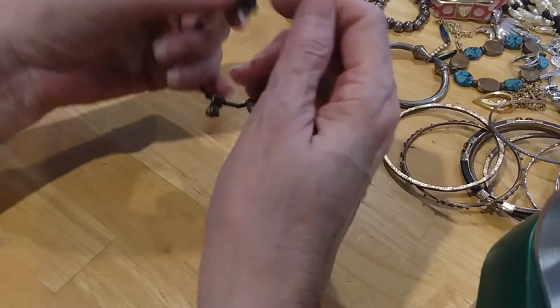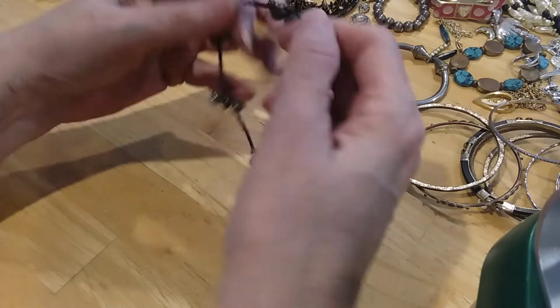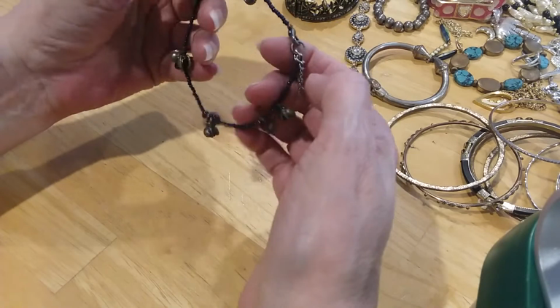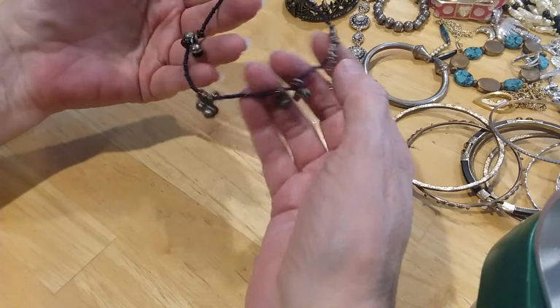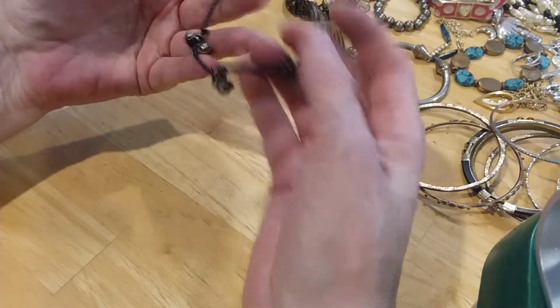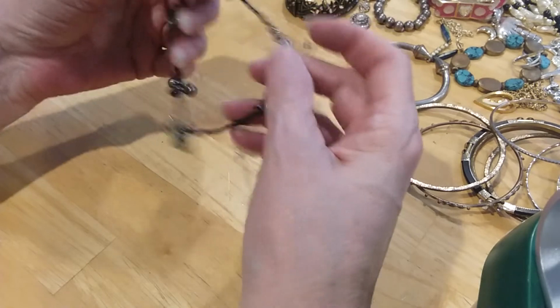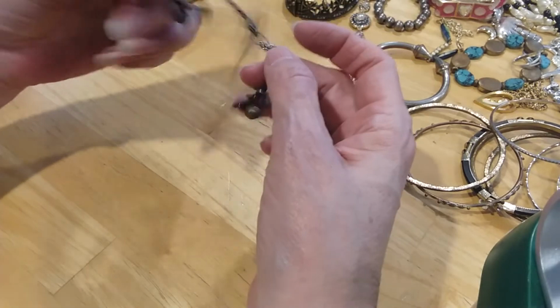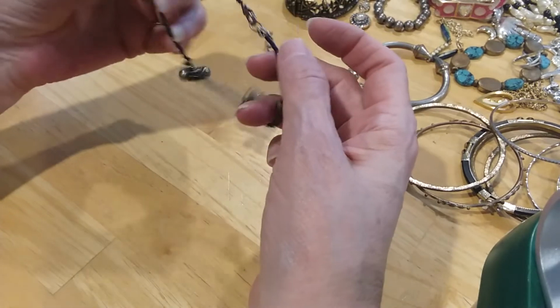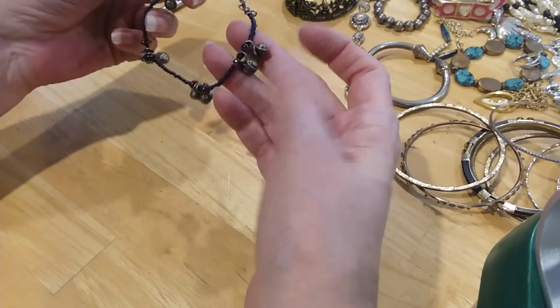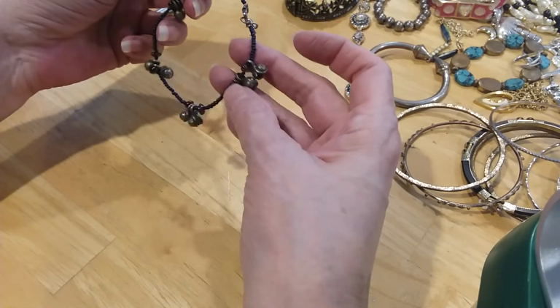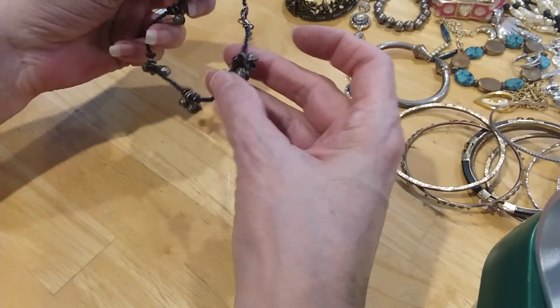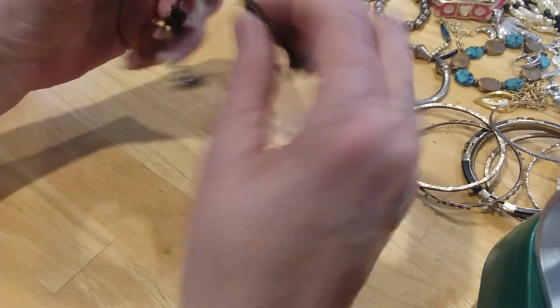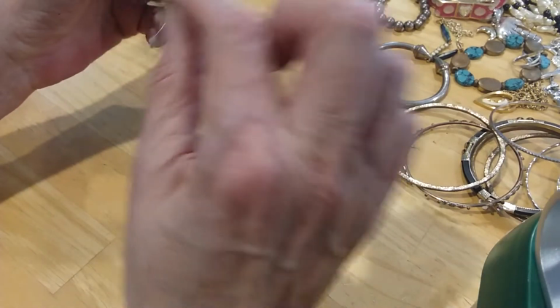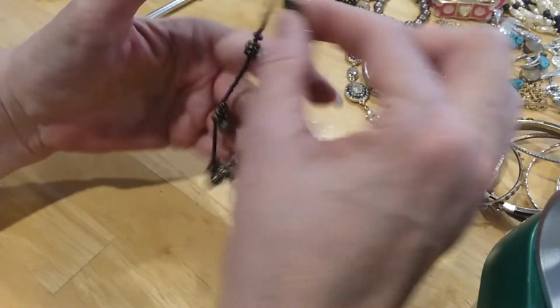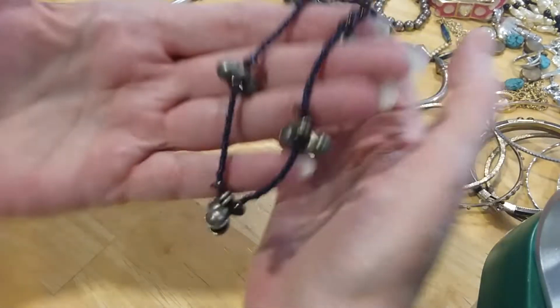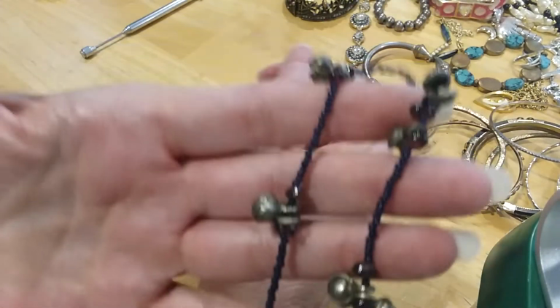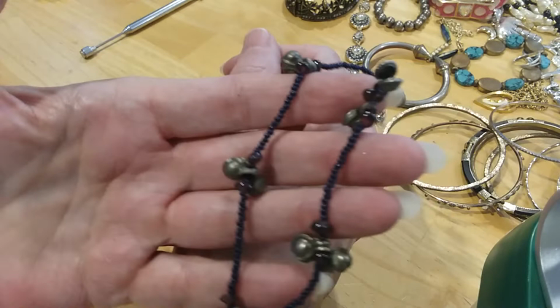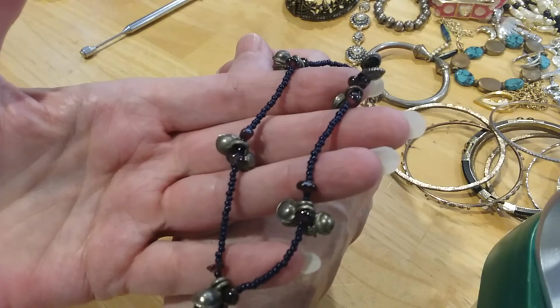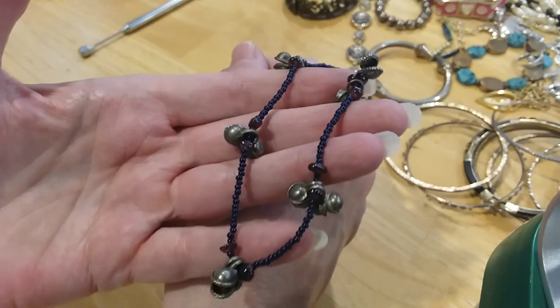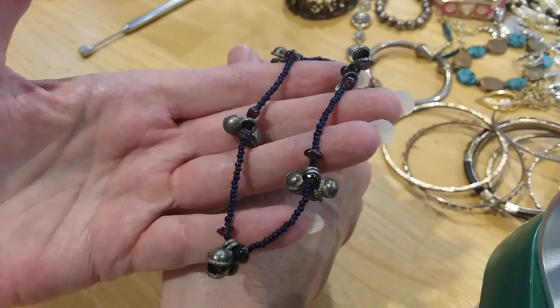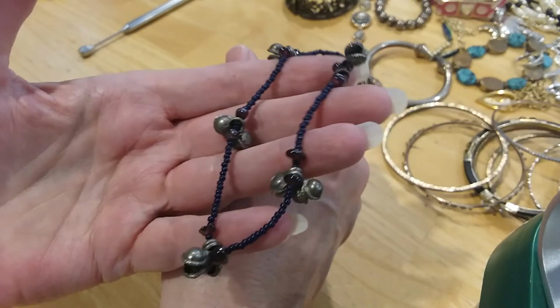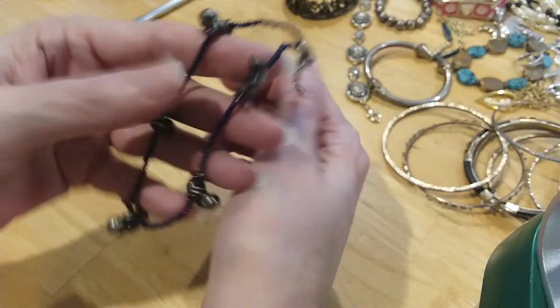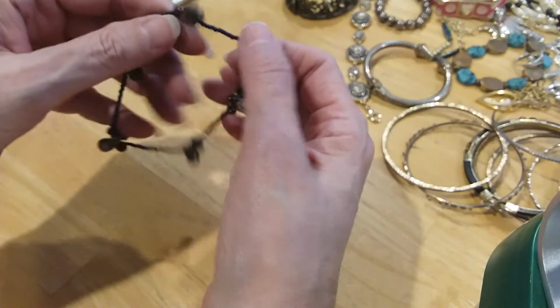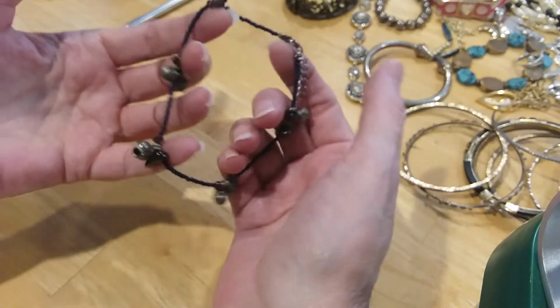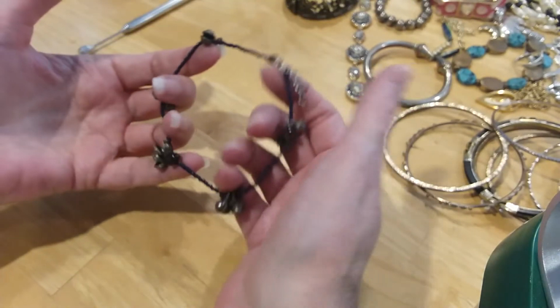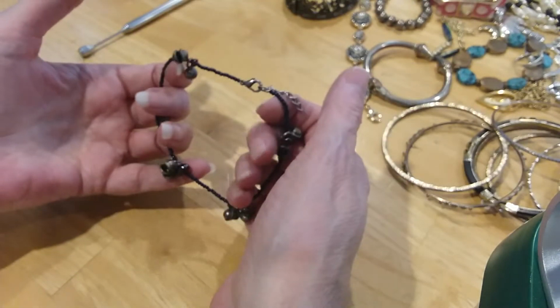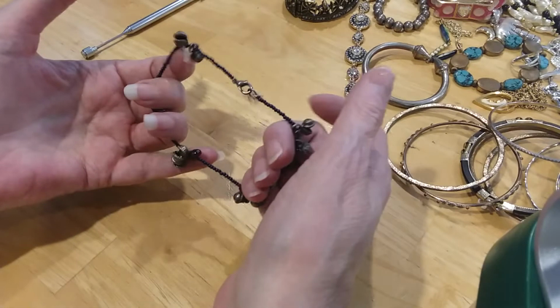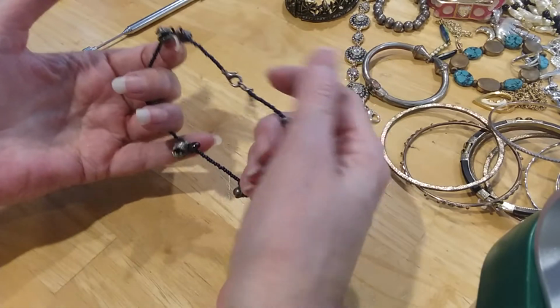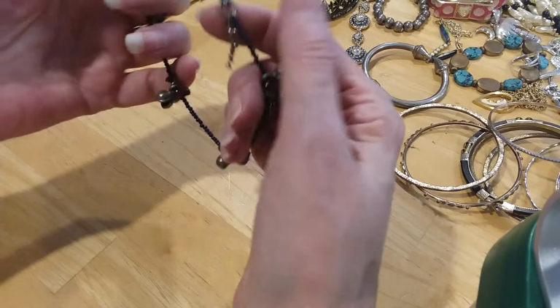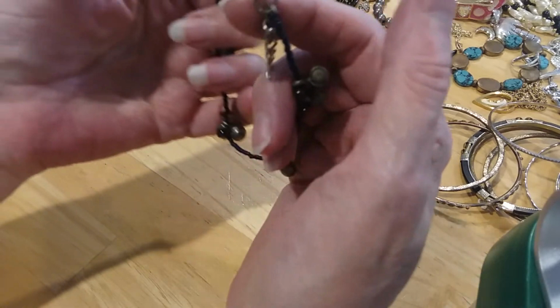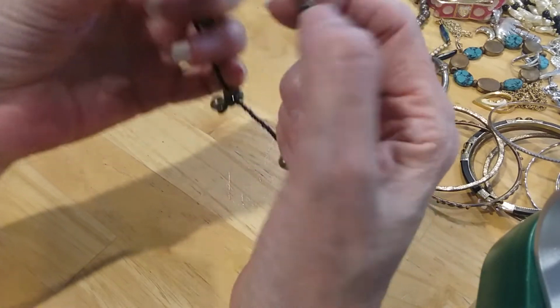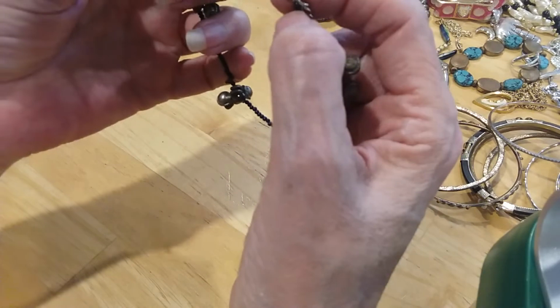Here's a little beaded ankle bracelet that makes noise — it jingles. Seed bead. It's got a nice lobster claw clasp.